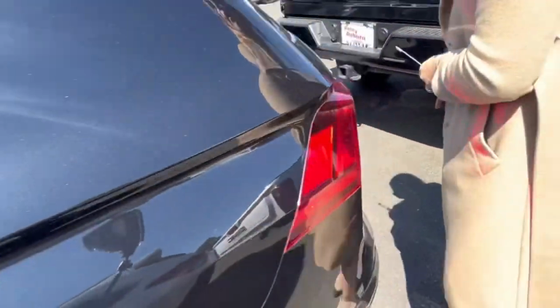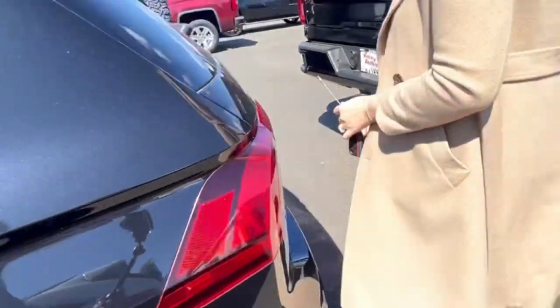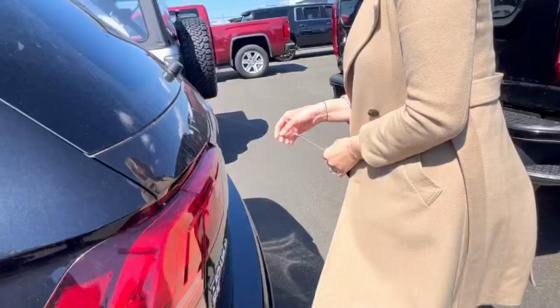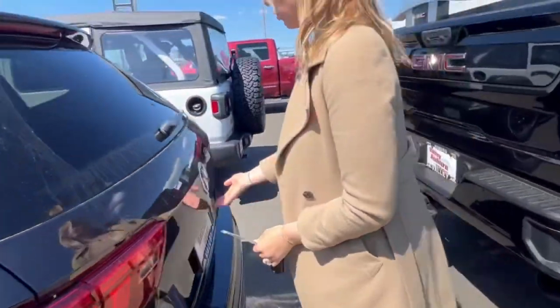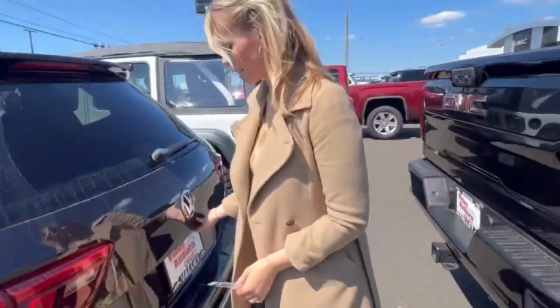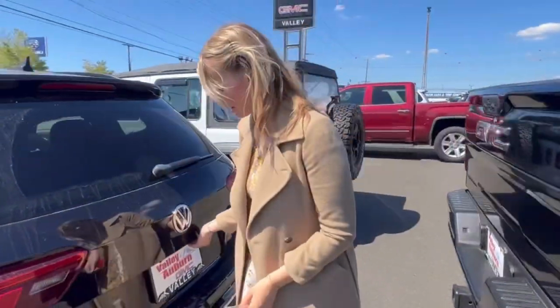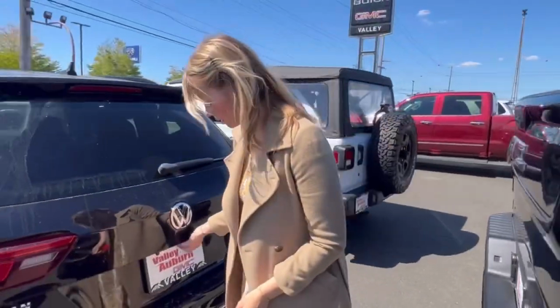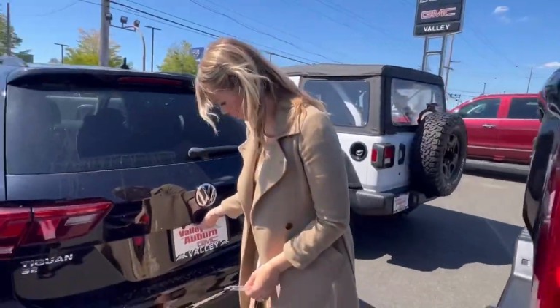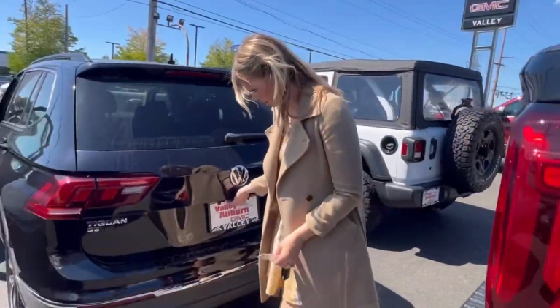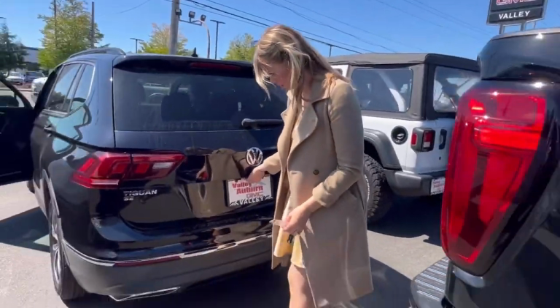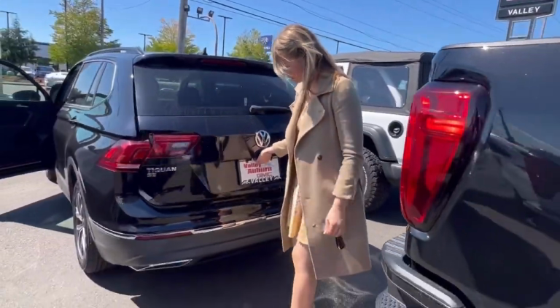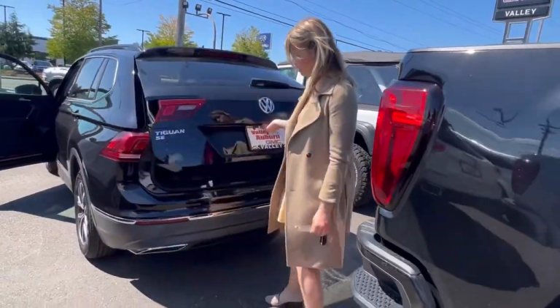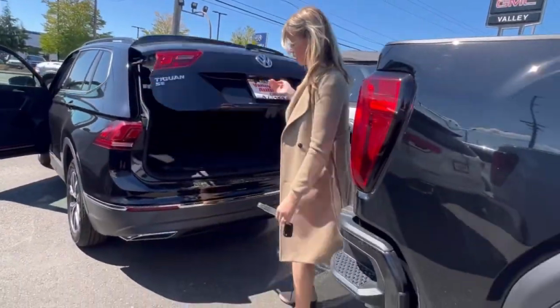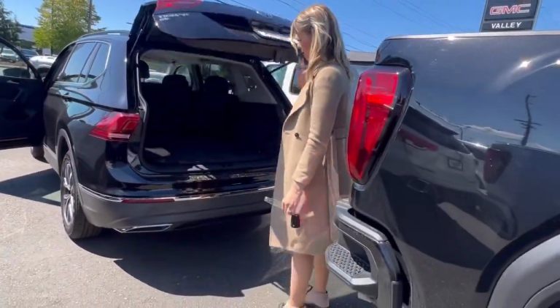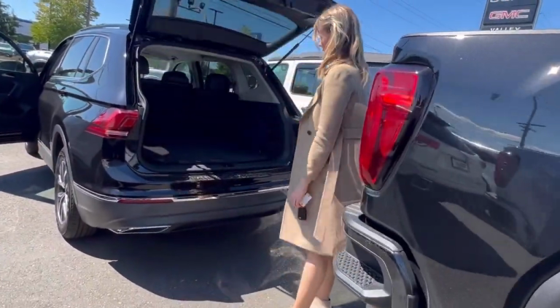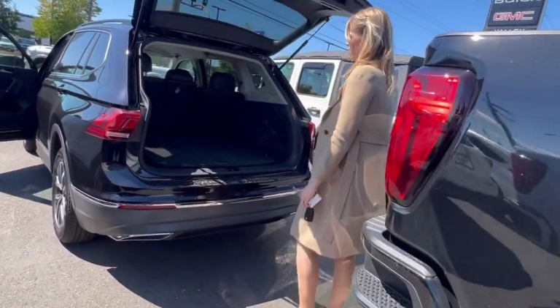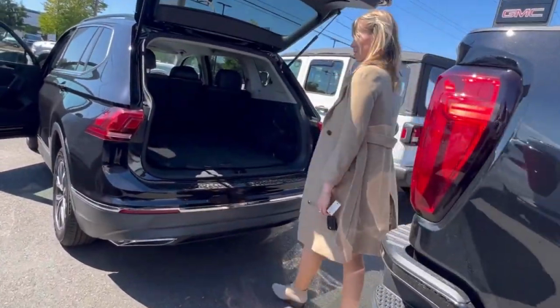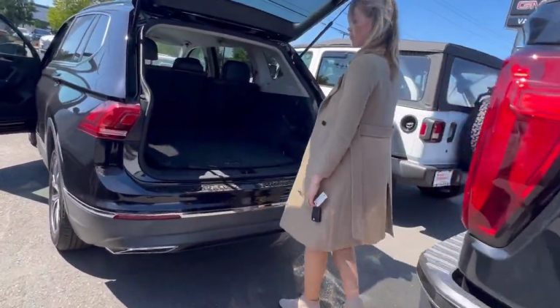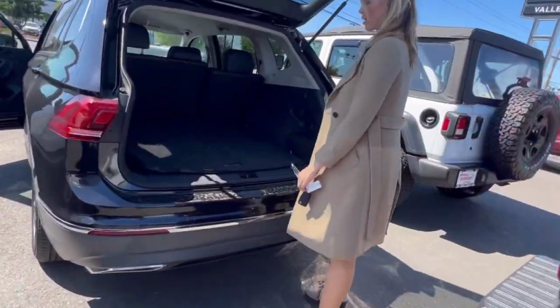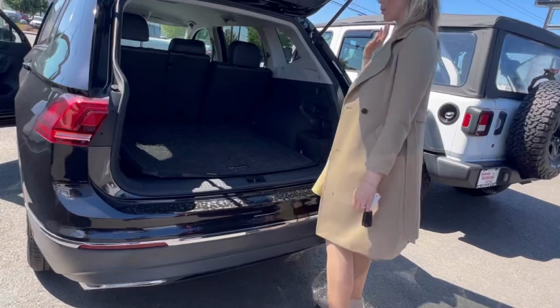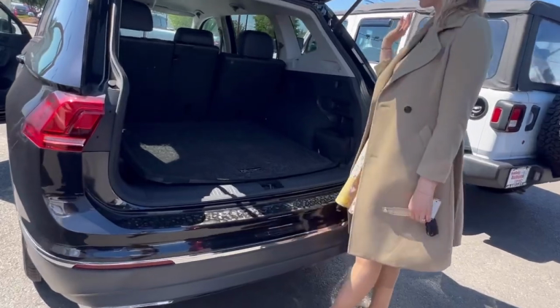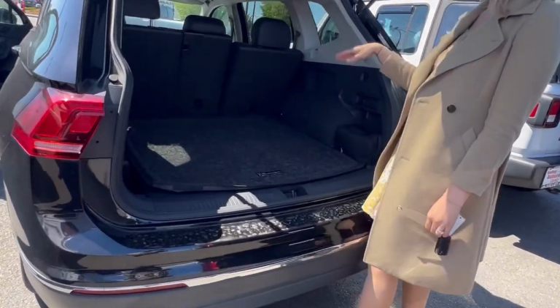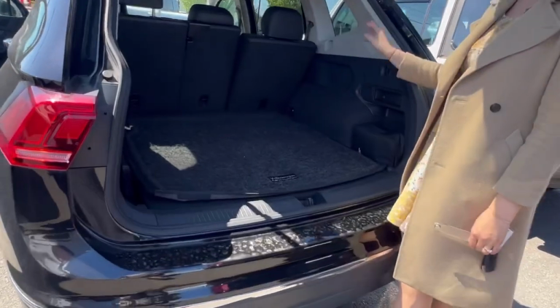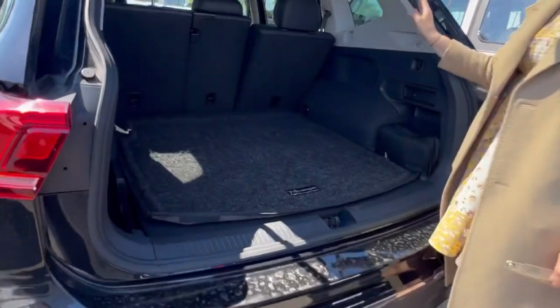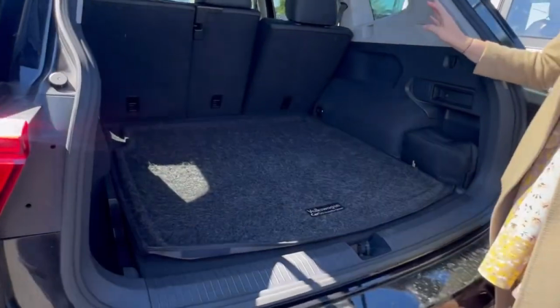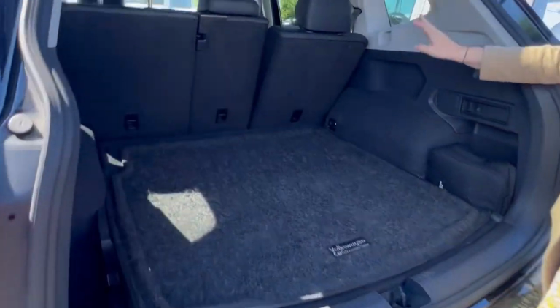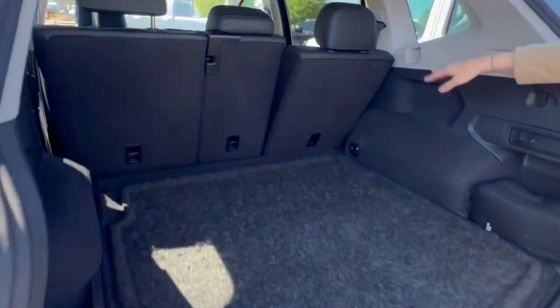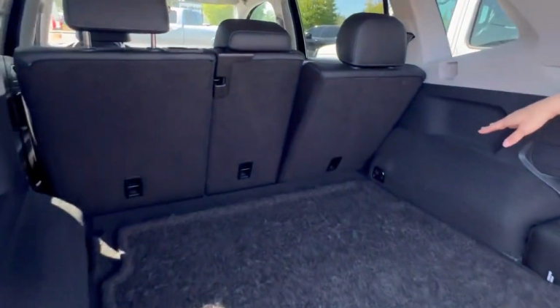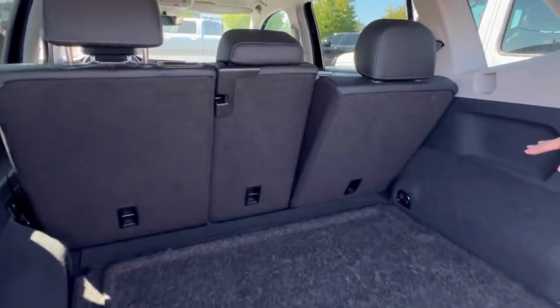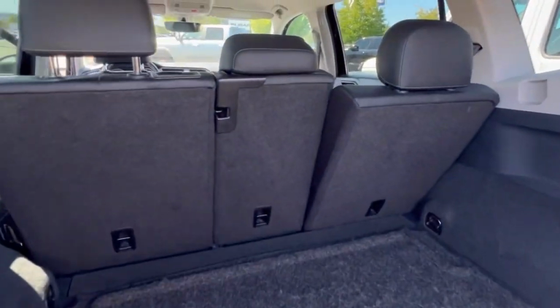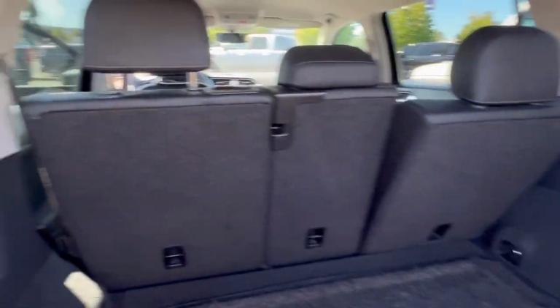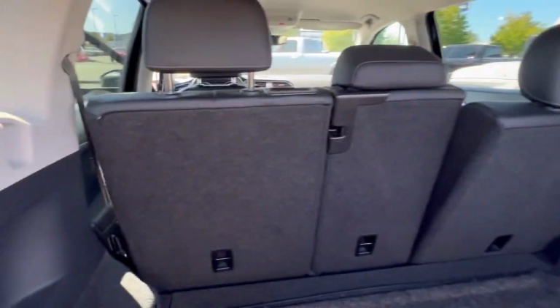And then if you come back here to your cargo area, there's tons of cargo space. And you can obviously put that row down to make it flat.